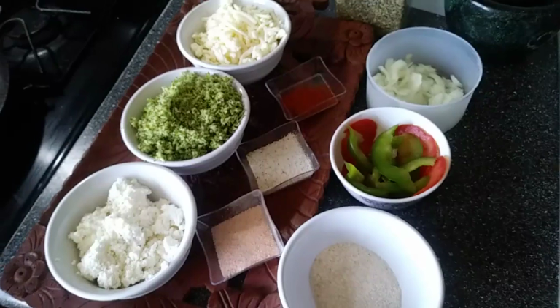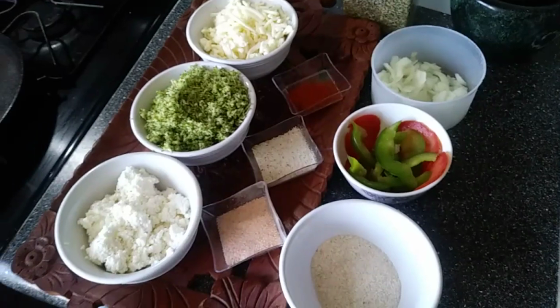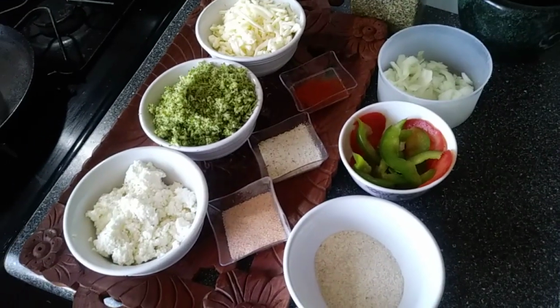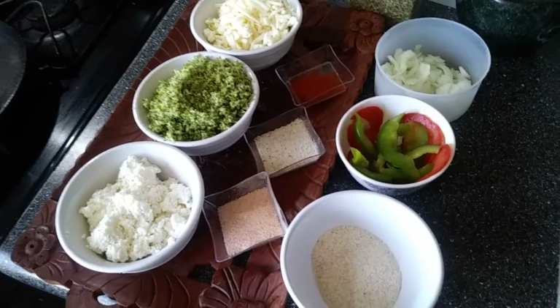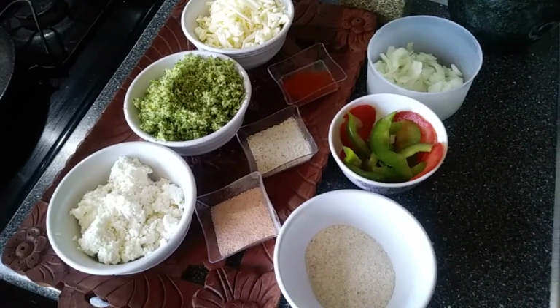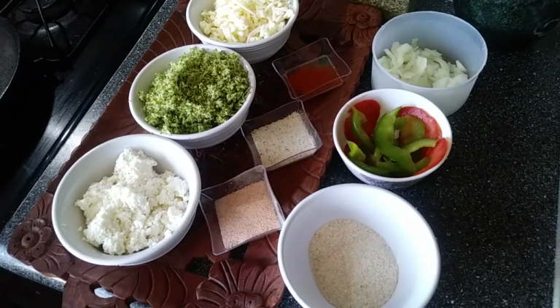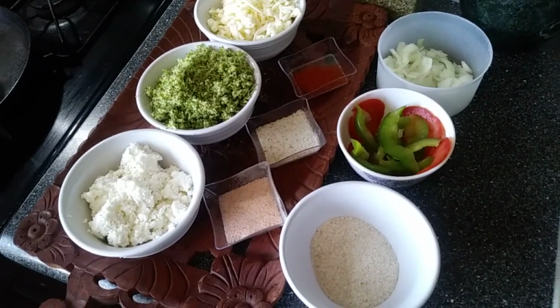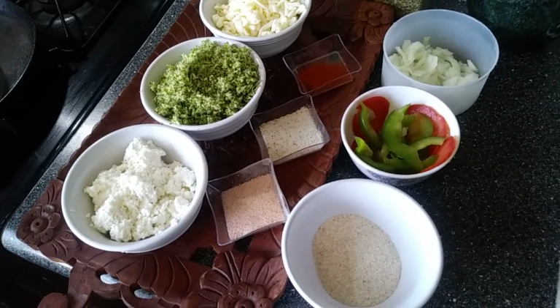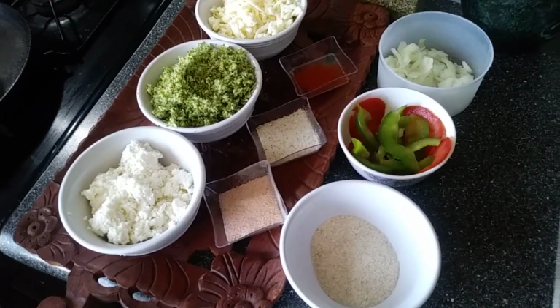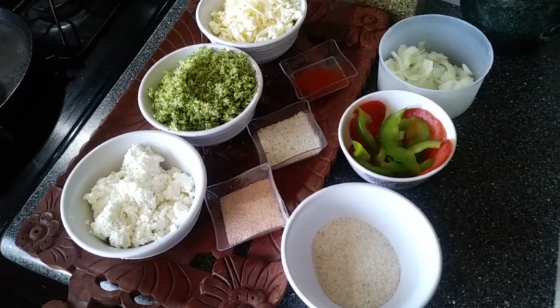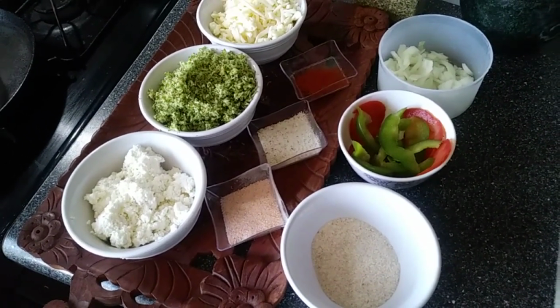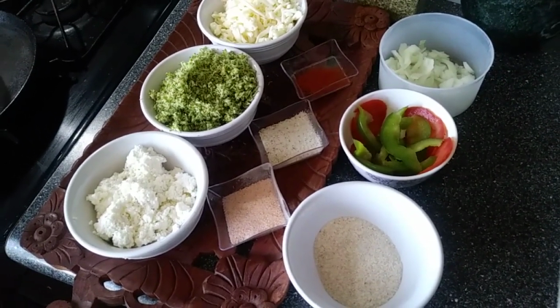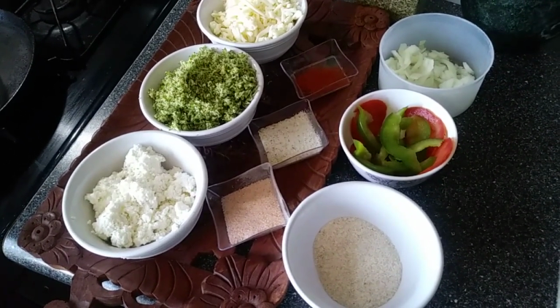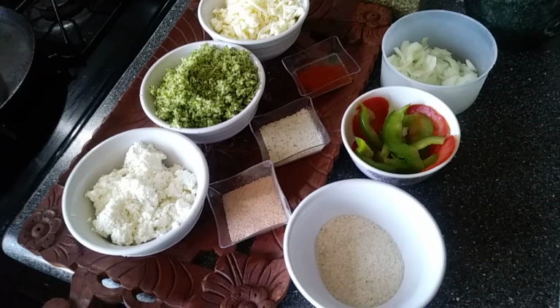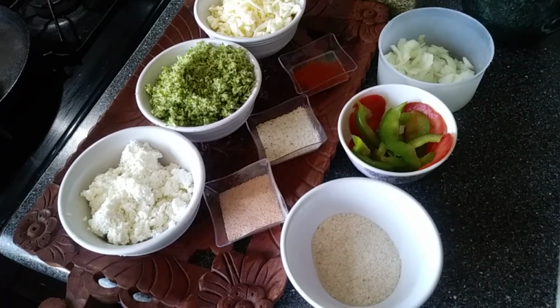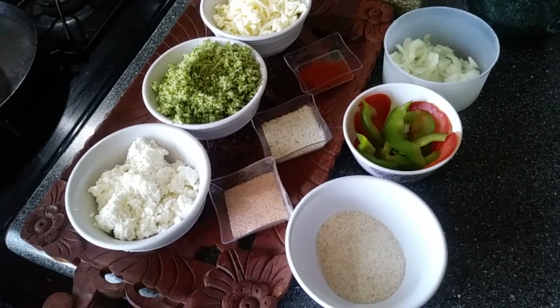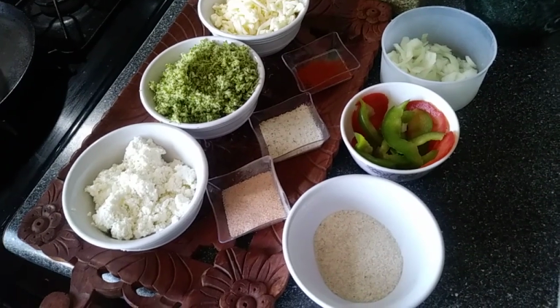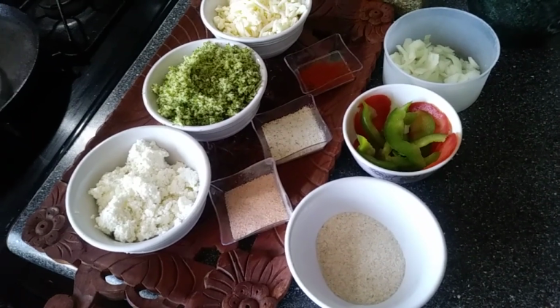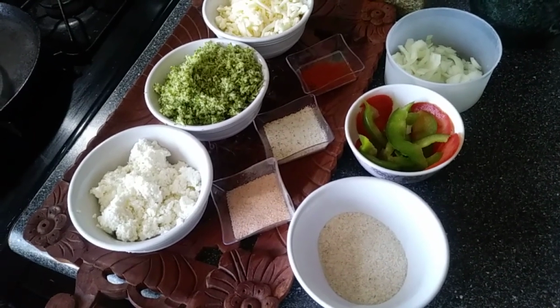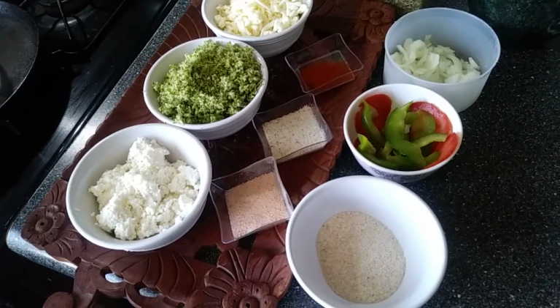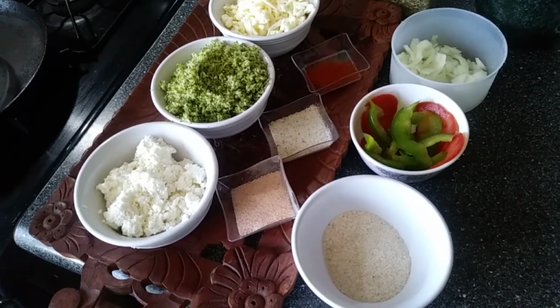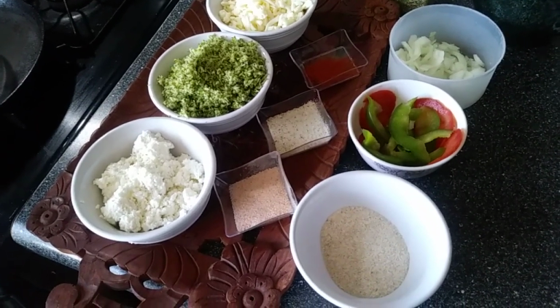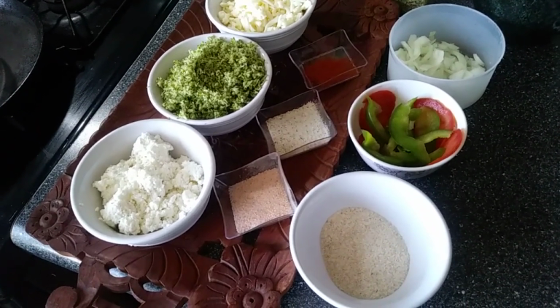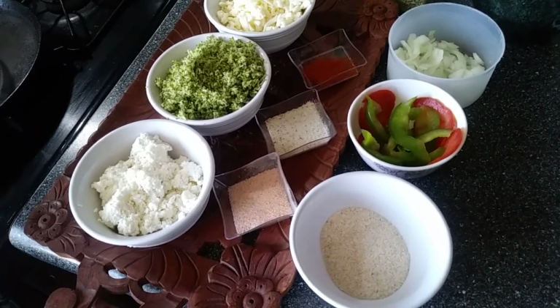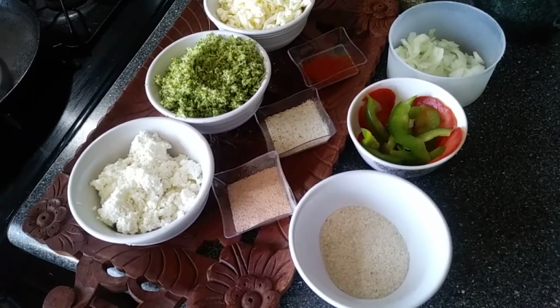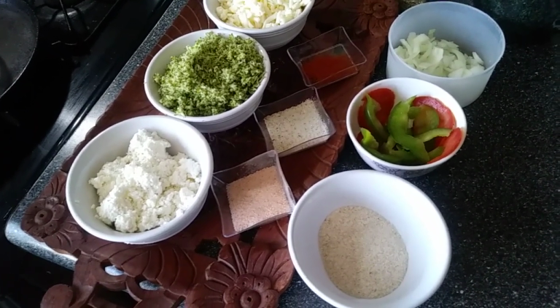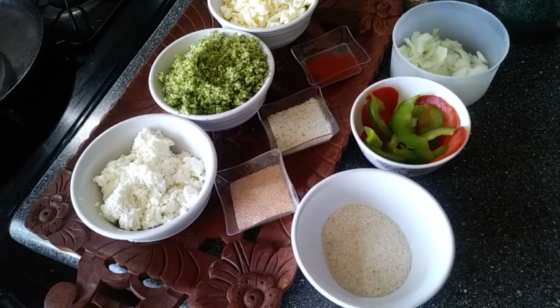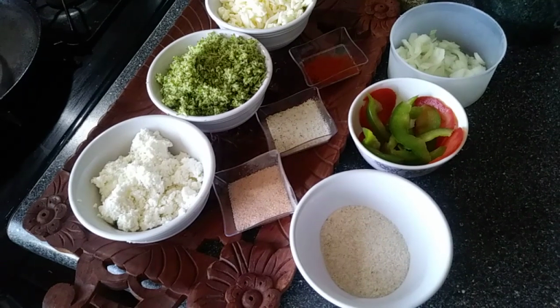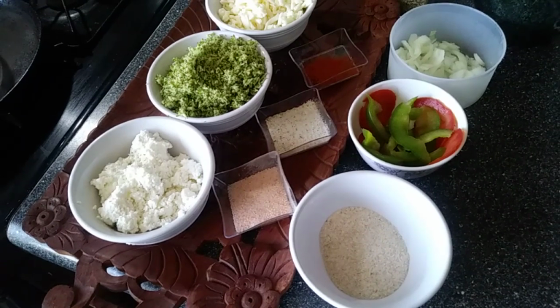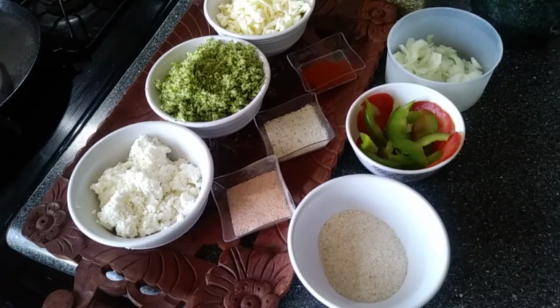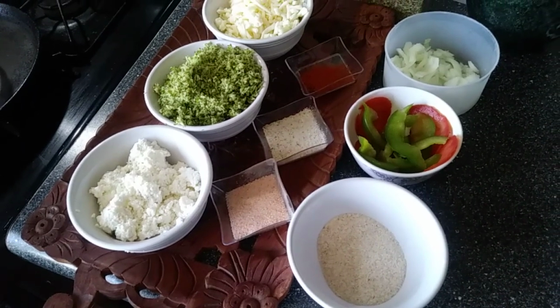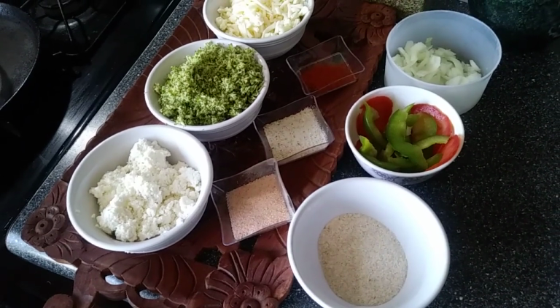Hi guys, how are you? How's your dieting going on? I'm helping you with this week's update by showing you how to make pizza with broccoli crust.